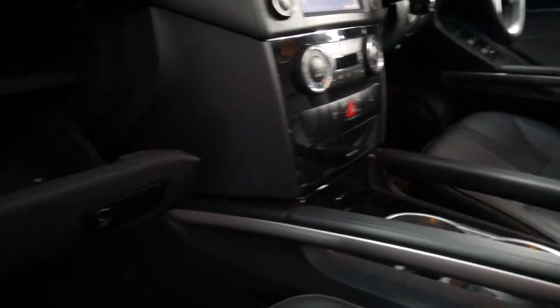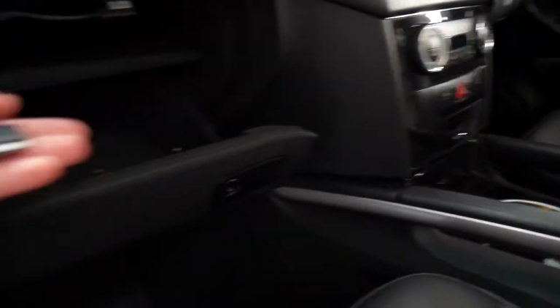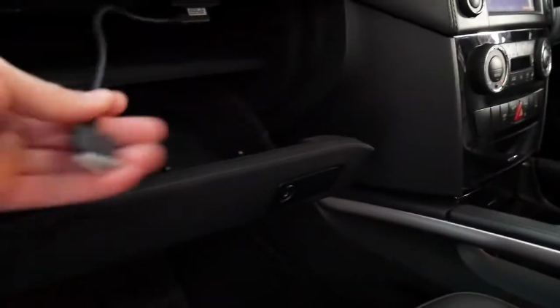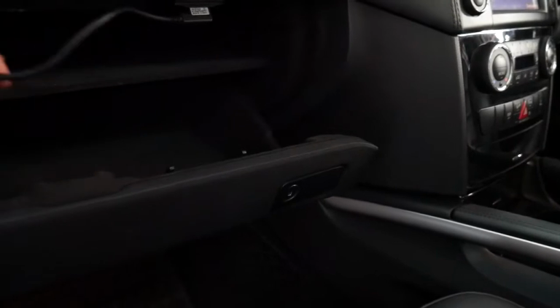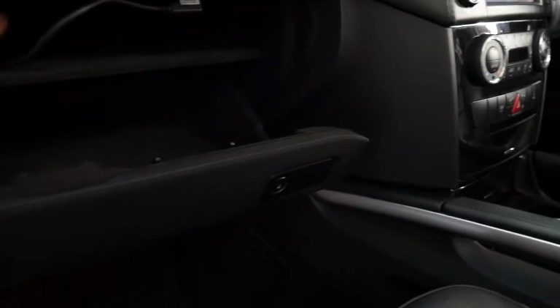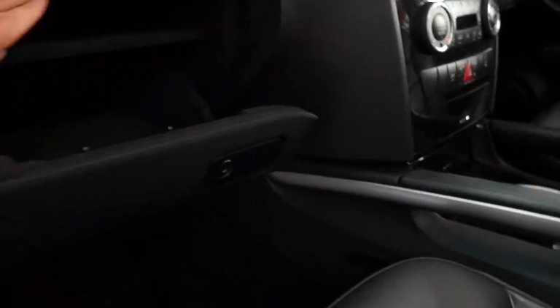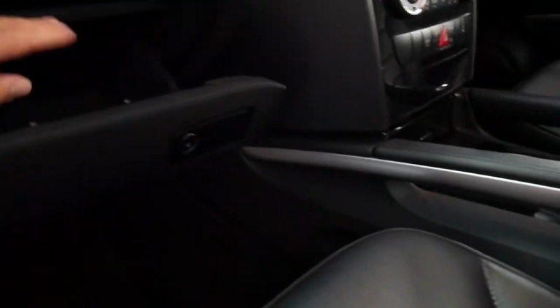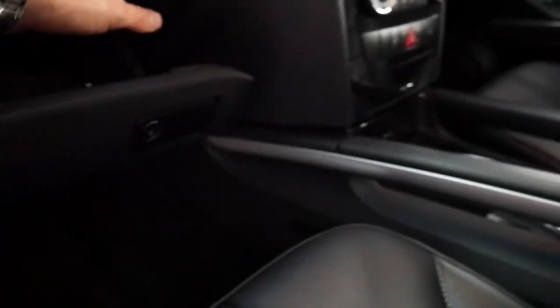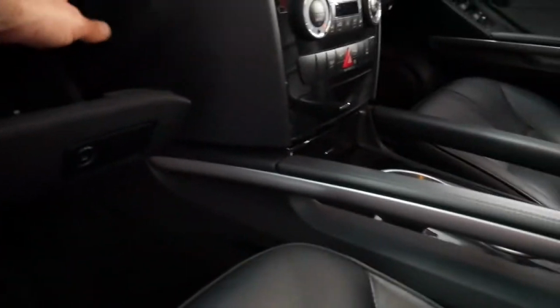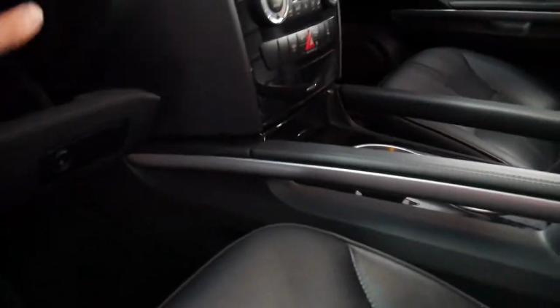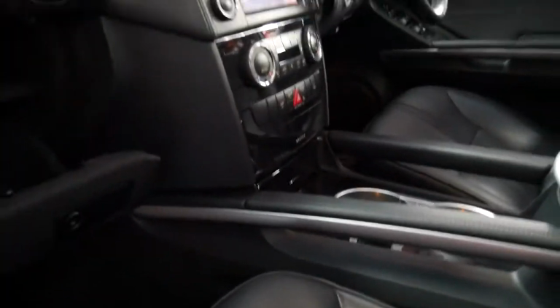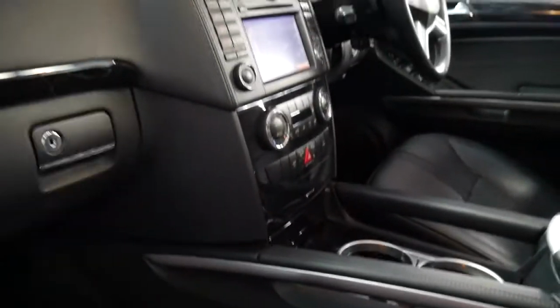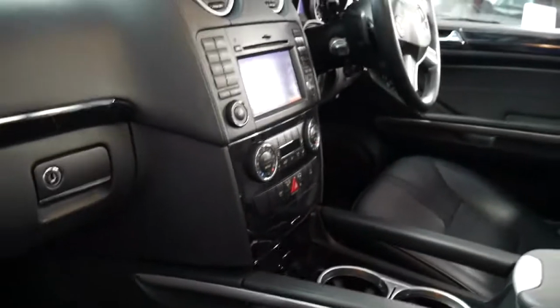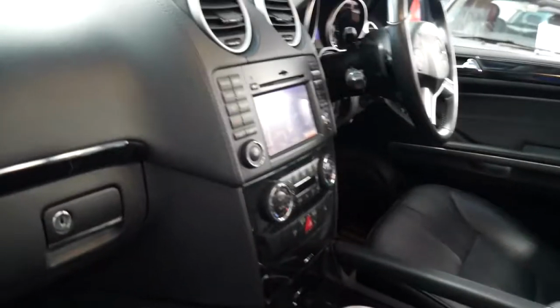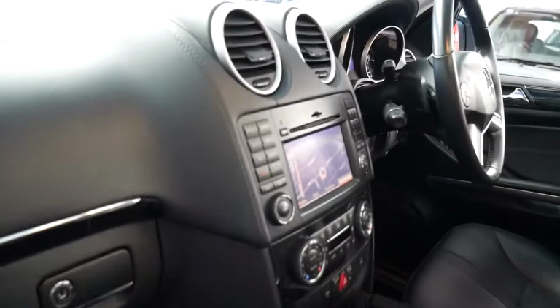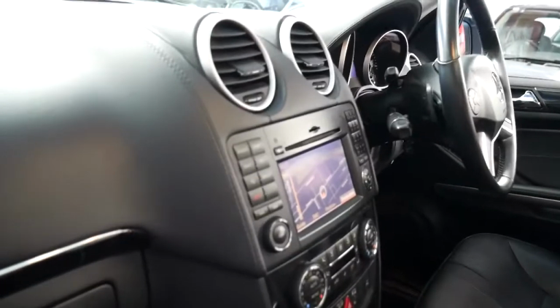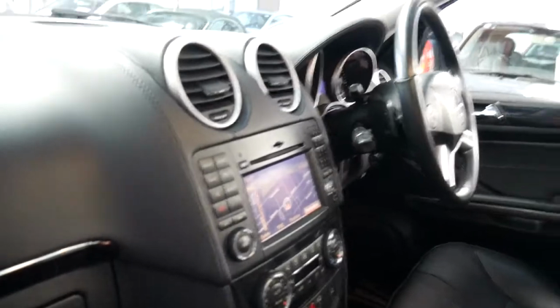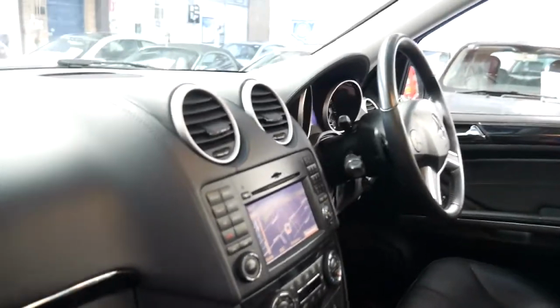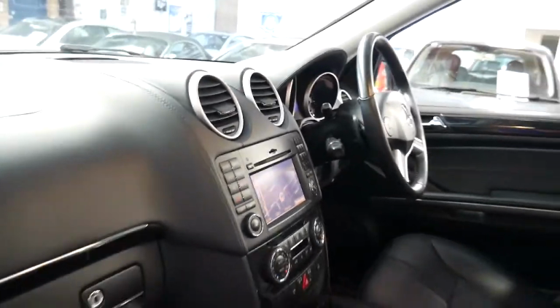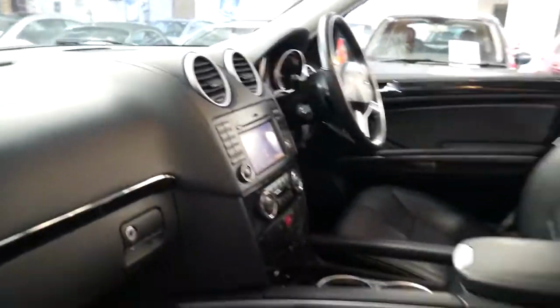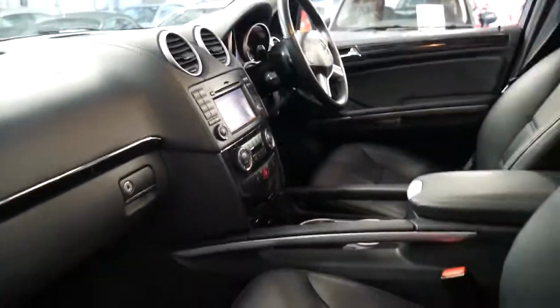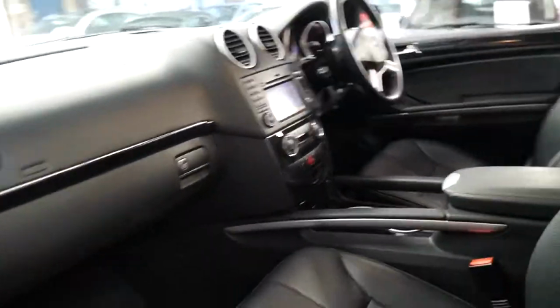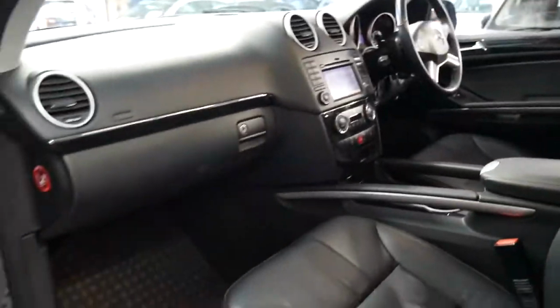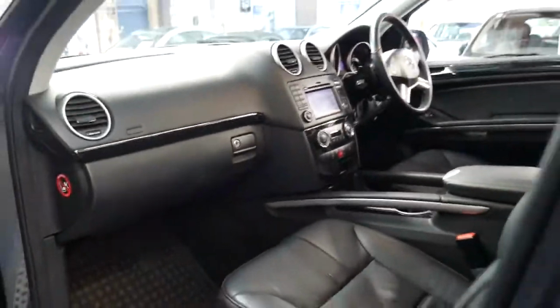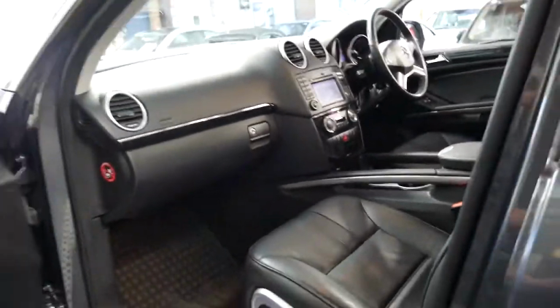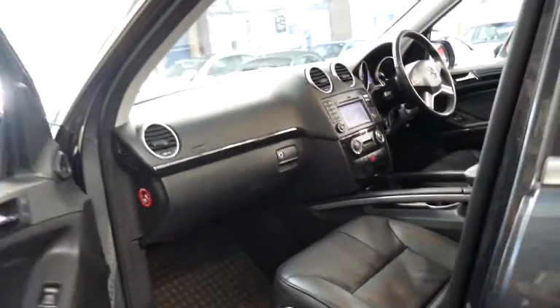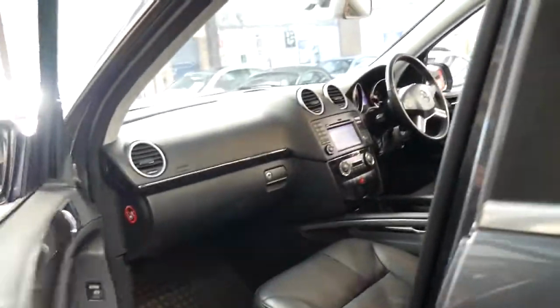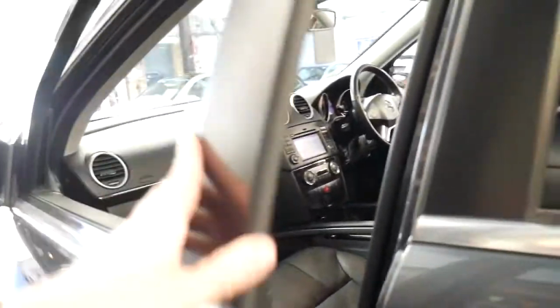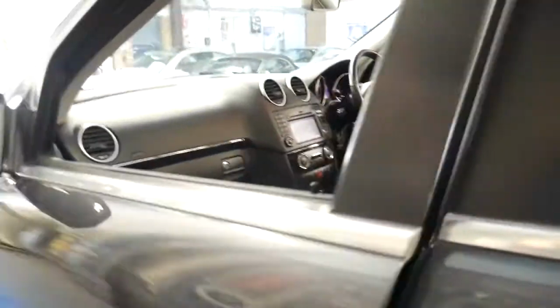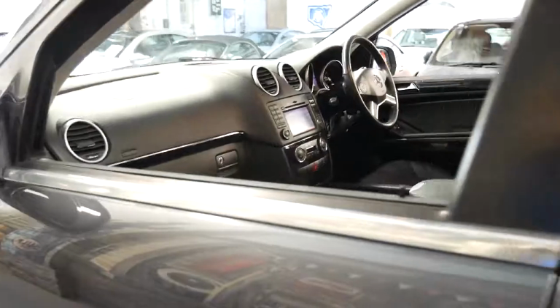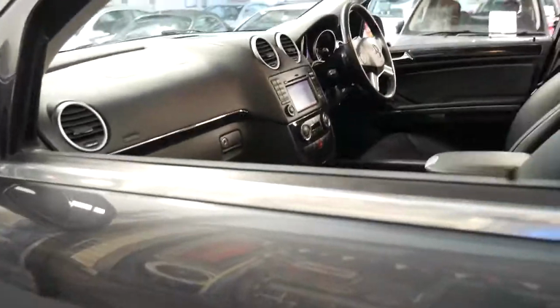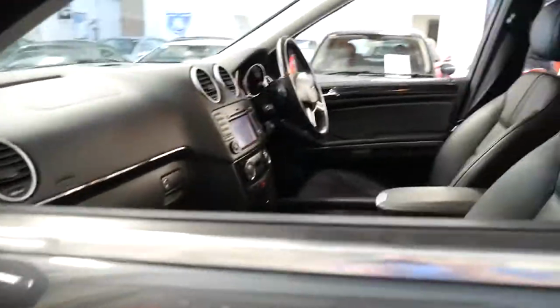It's got the entertainment pack, which is great — colour navigation. And the good thing about grey with the black interior is it's so easy to keep clean.